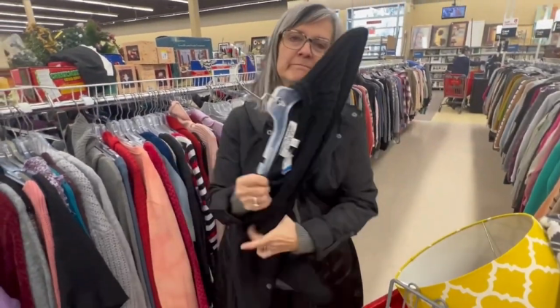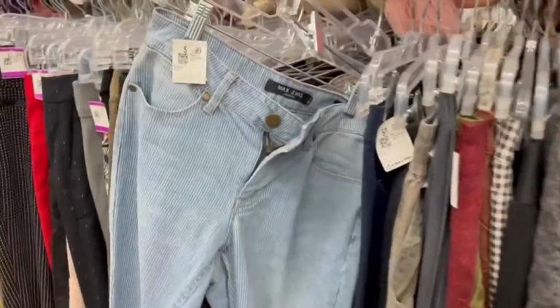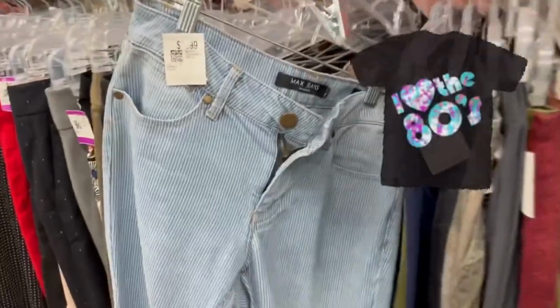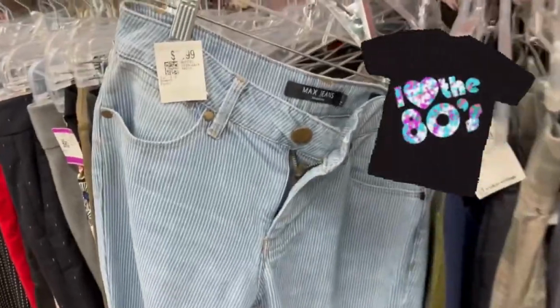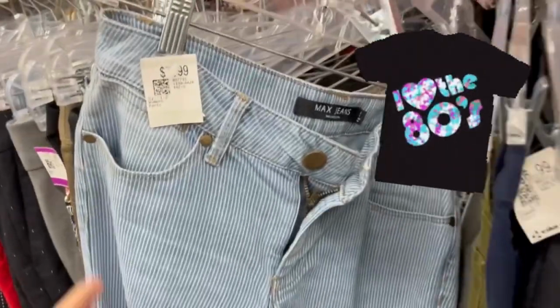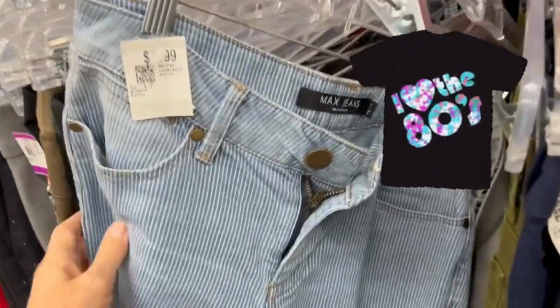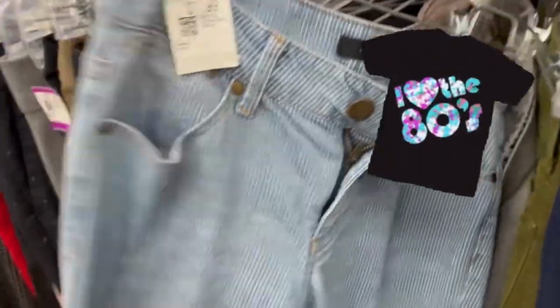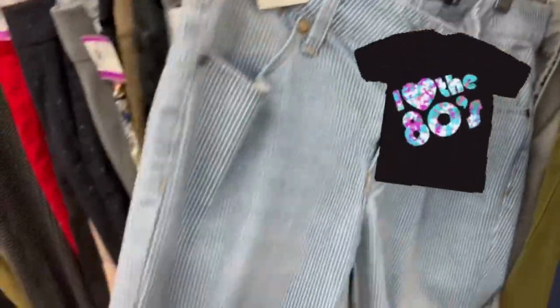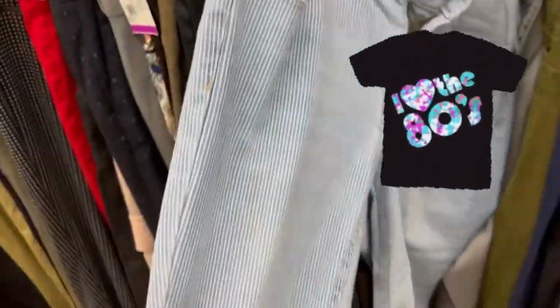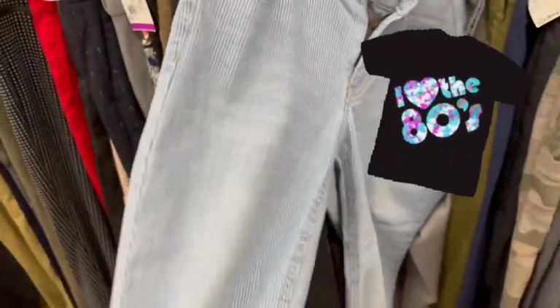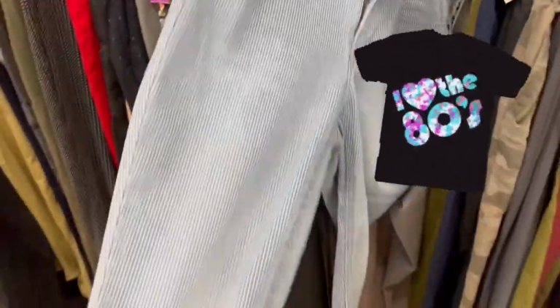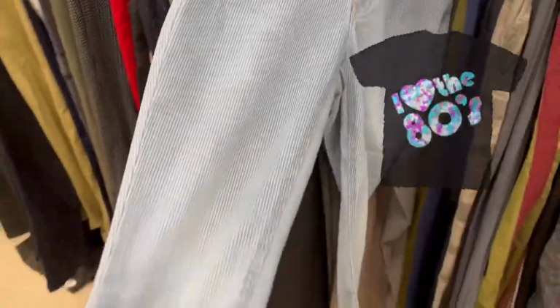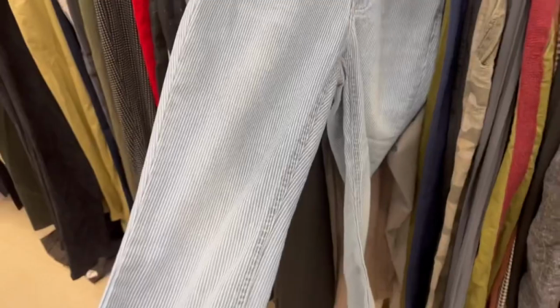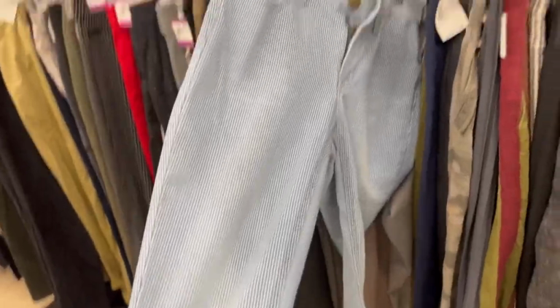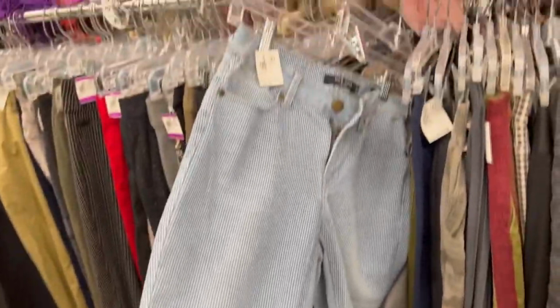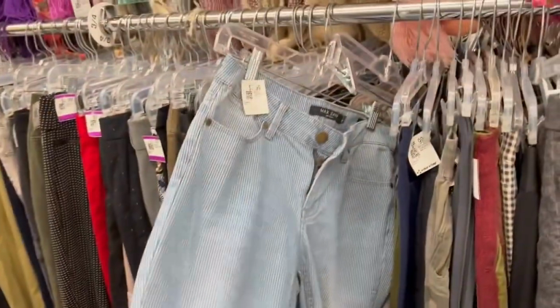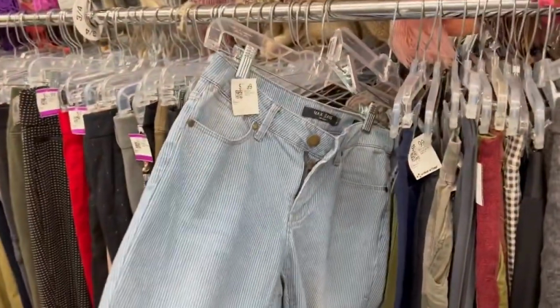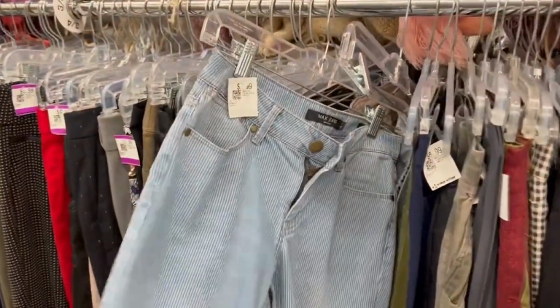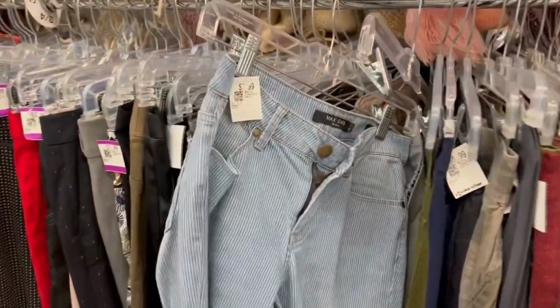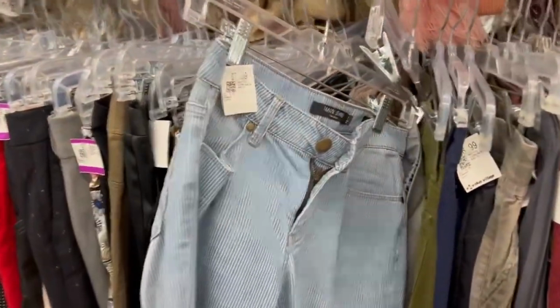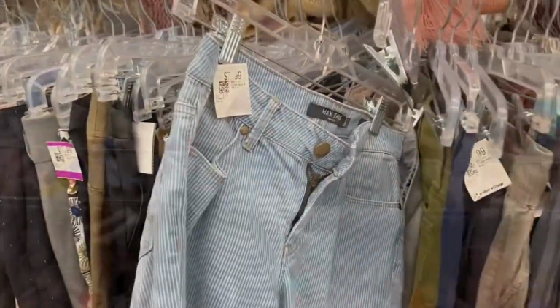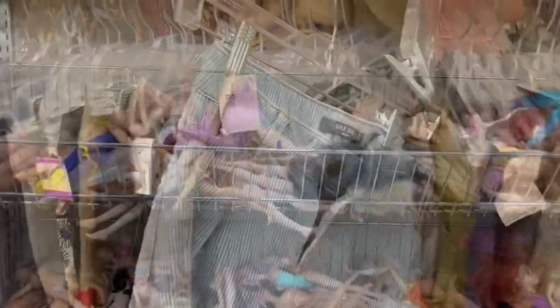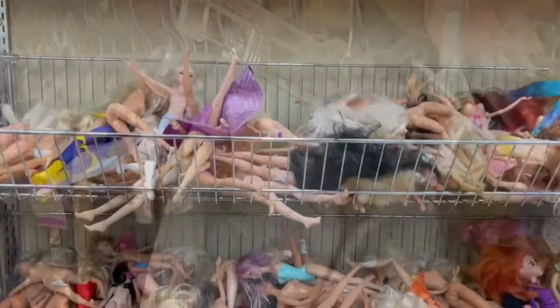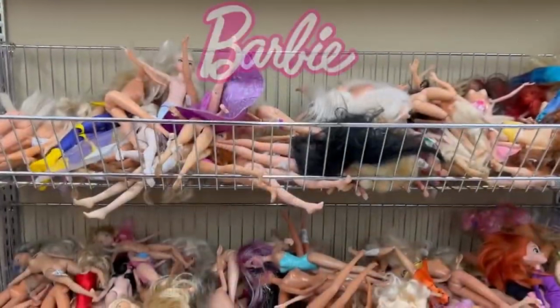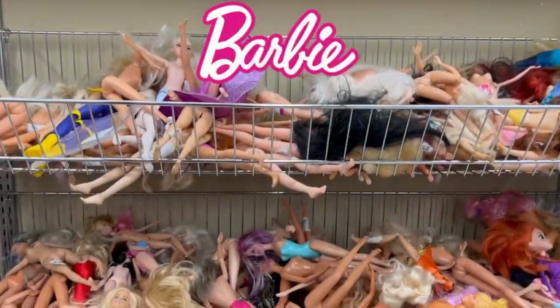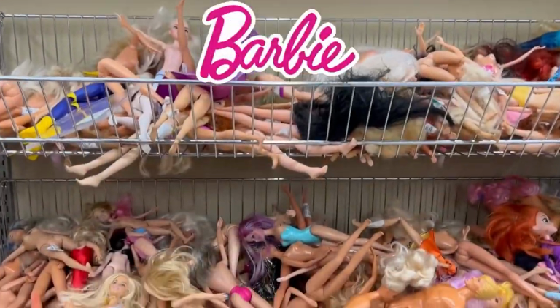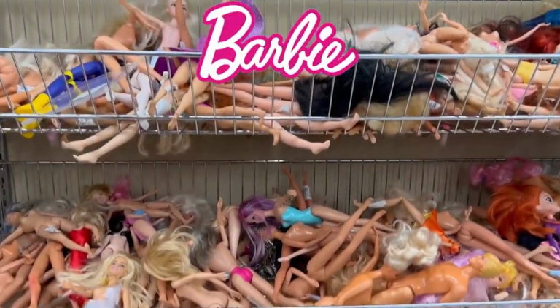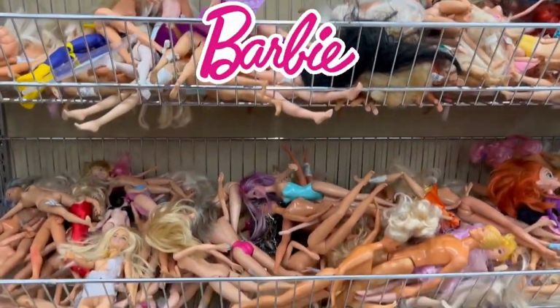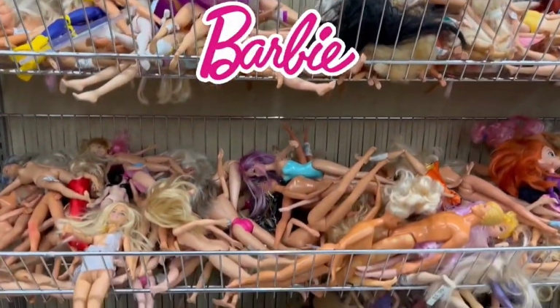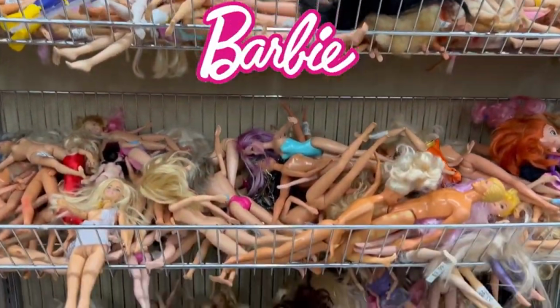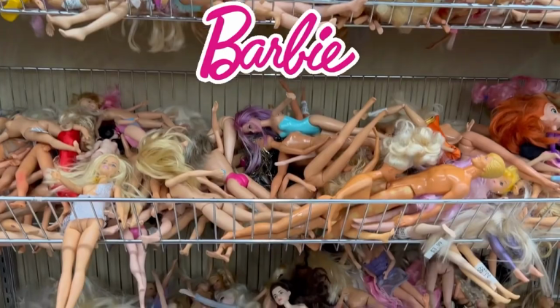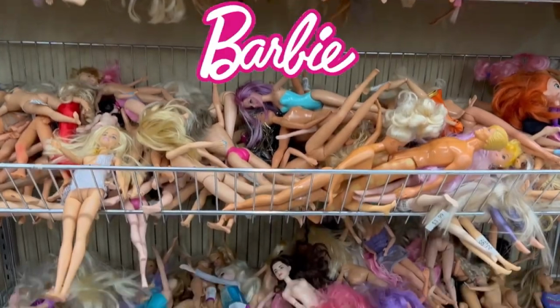I think I had a pair like this in high school, with the pinstriping. That's a whole lot of Barbies.